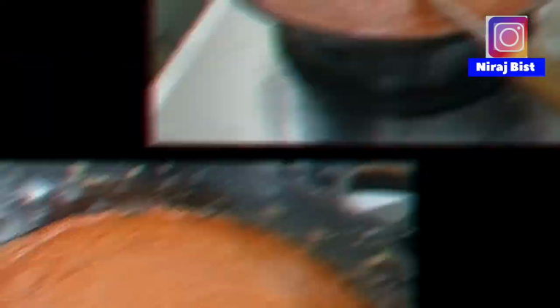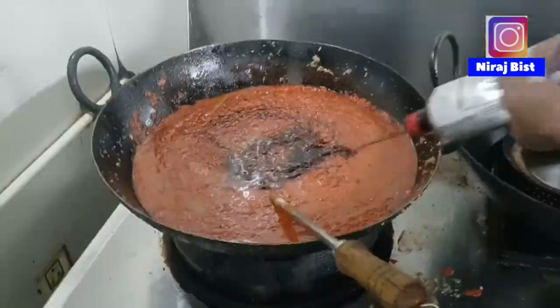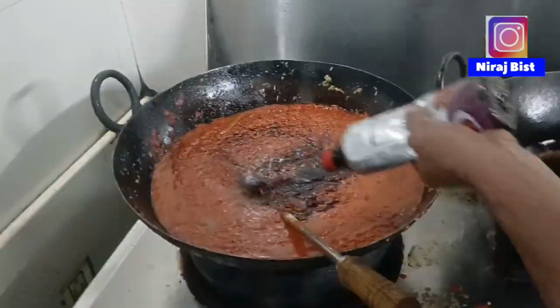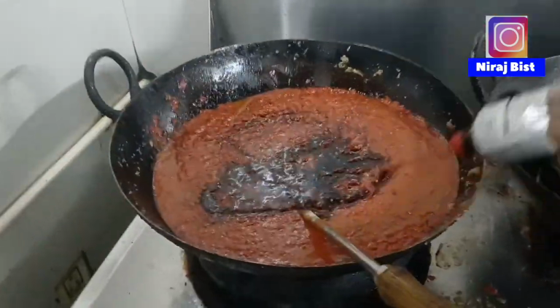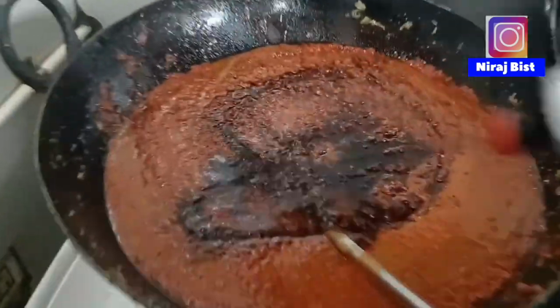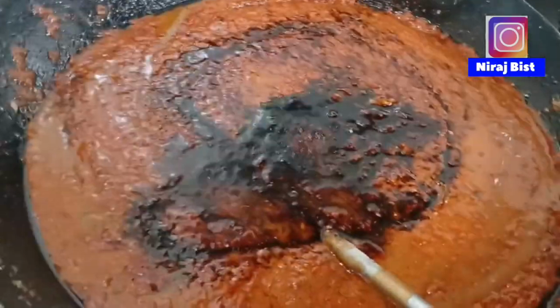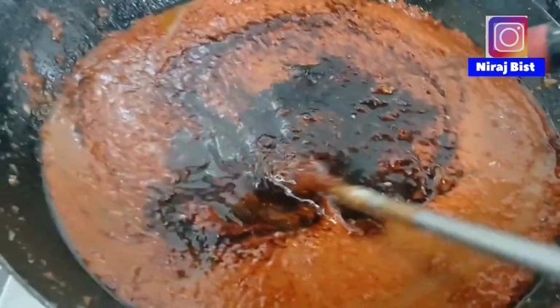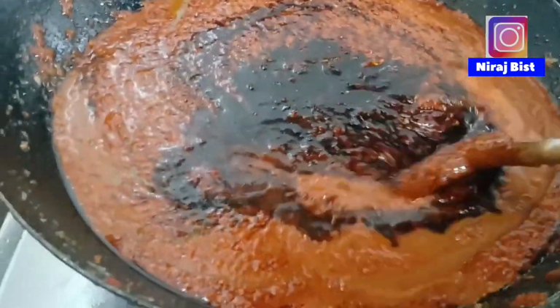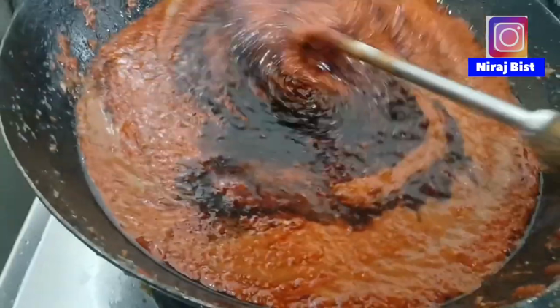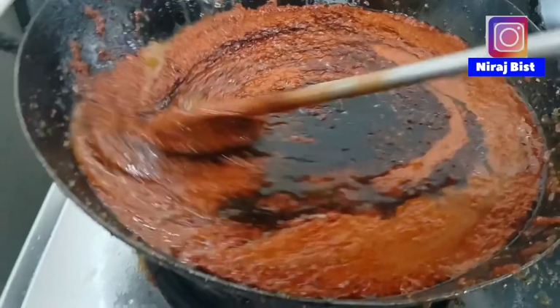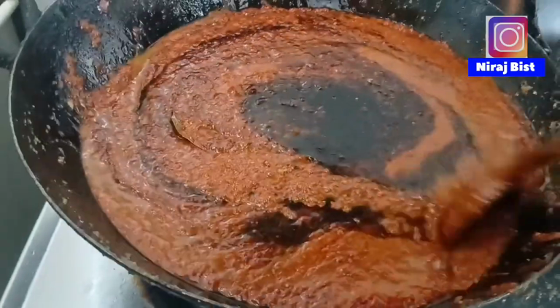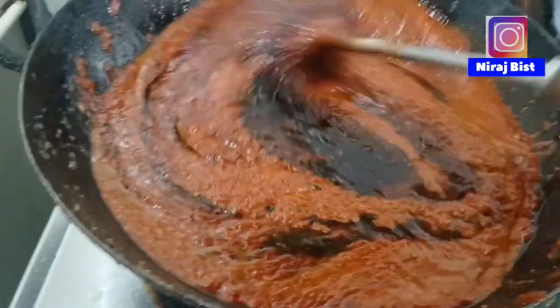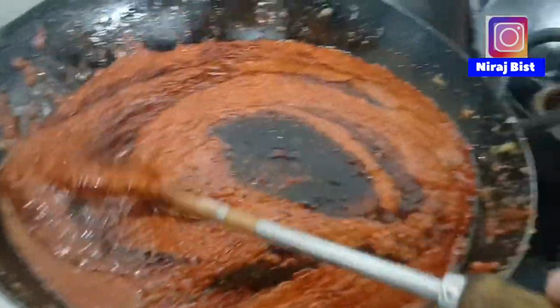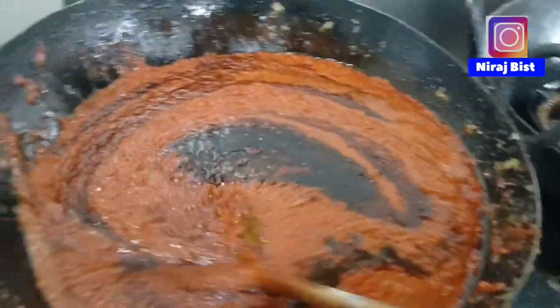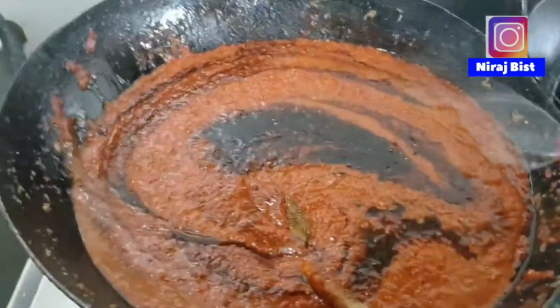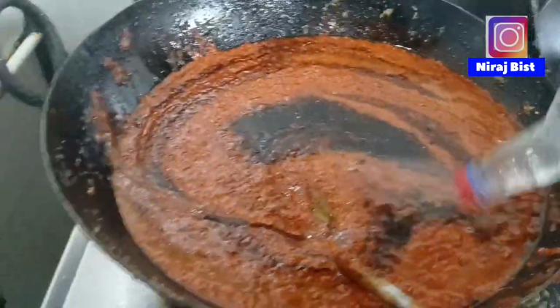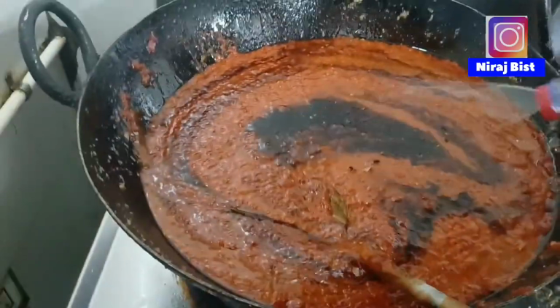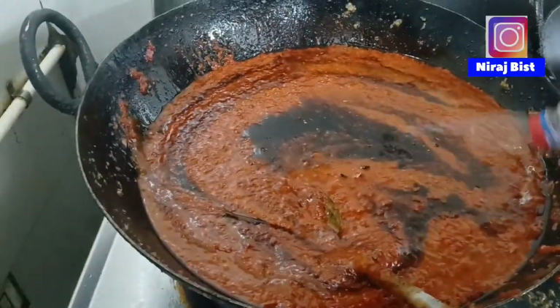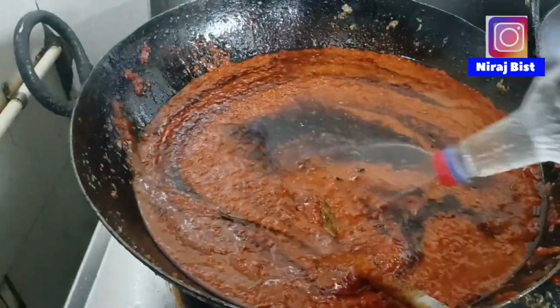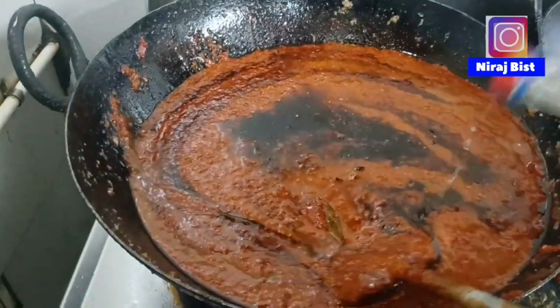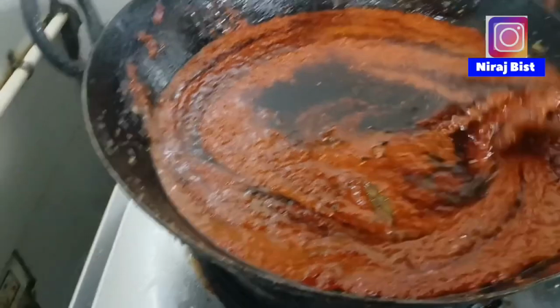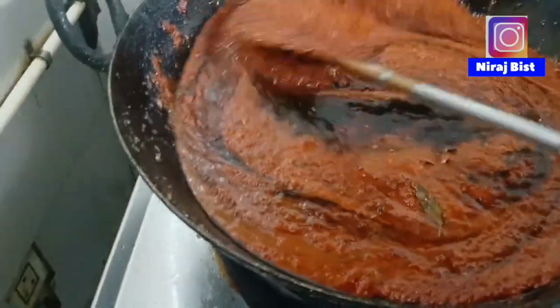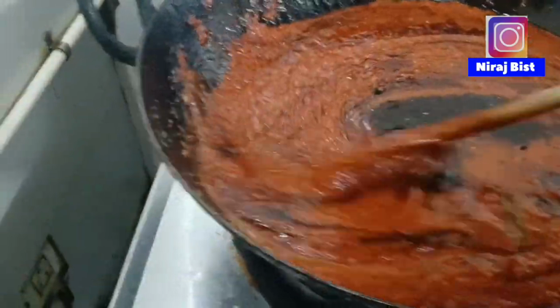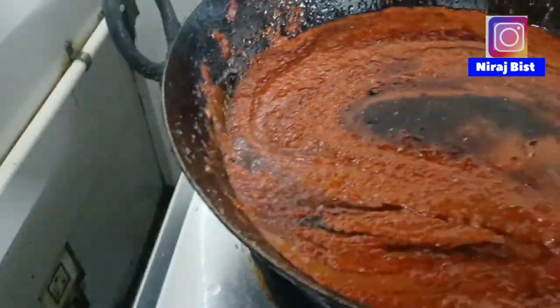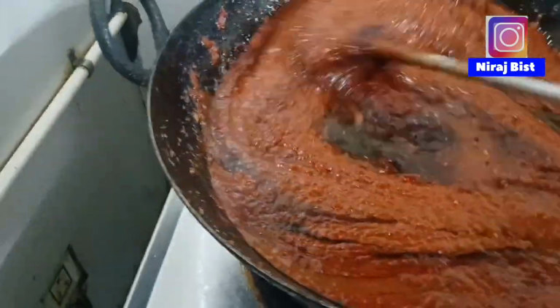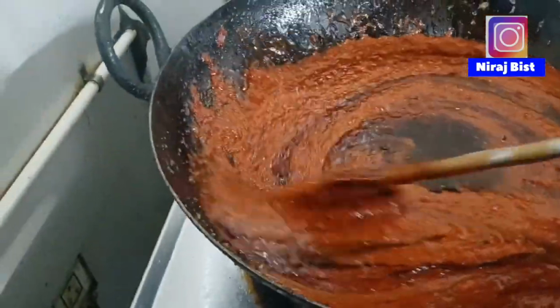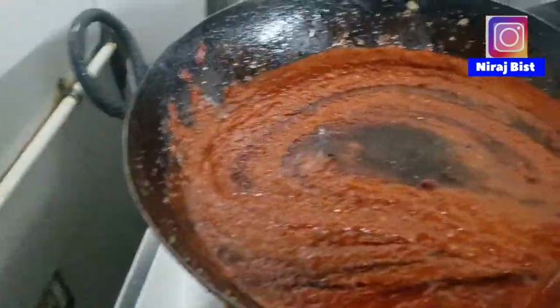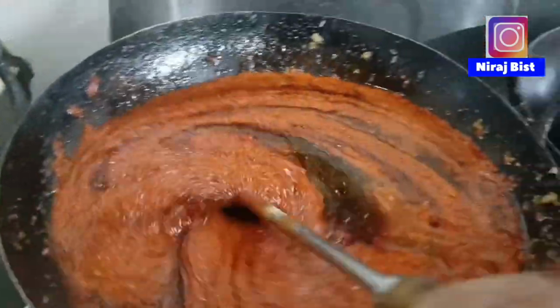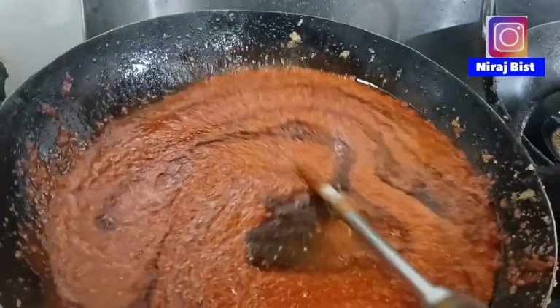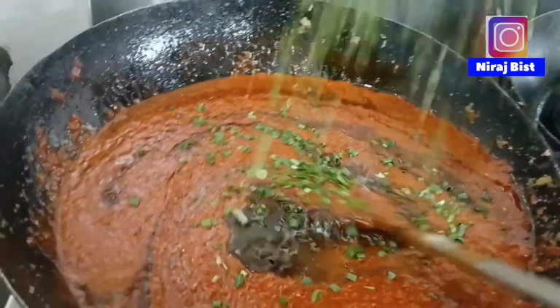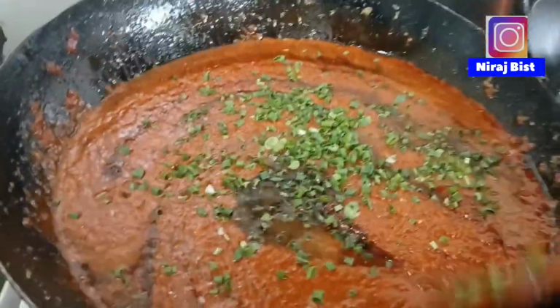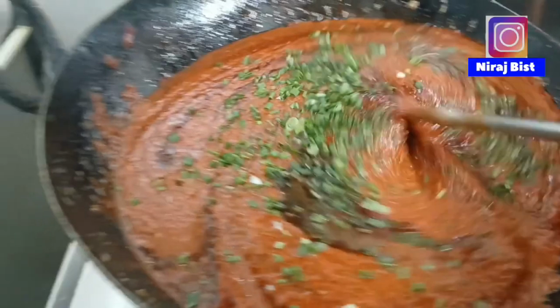We're going to have some pizza and some wine for our meal. We'll get a bit of beer. It's a great one.